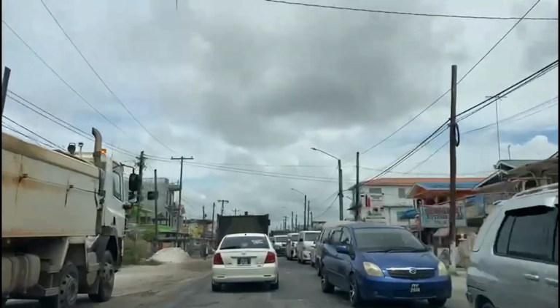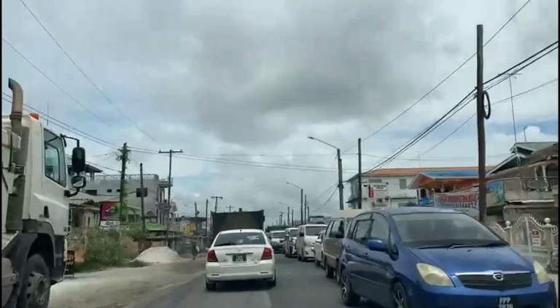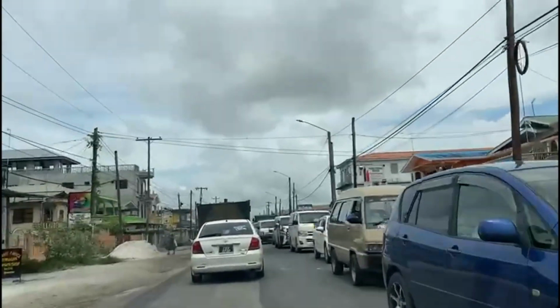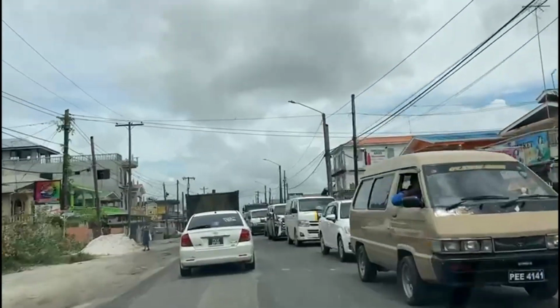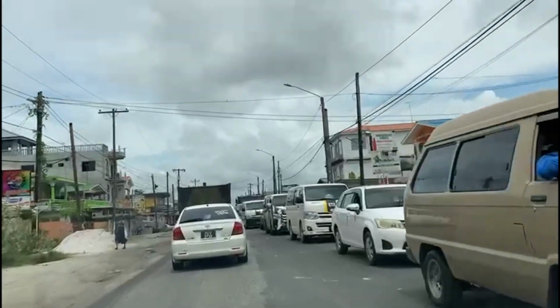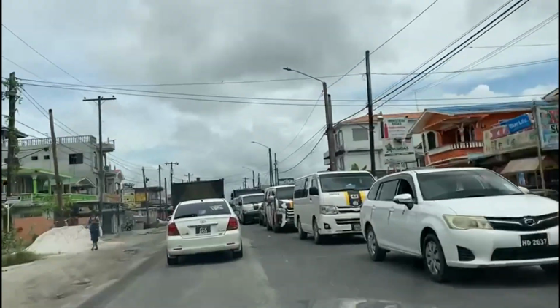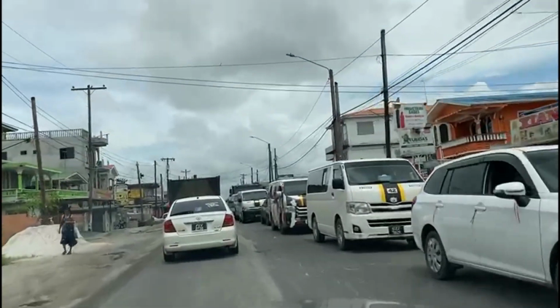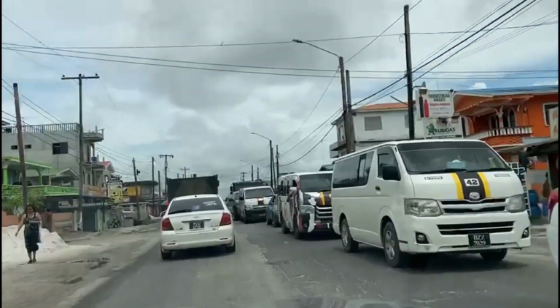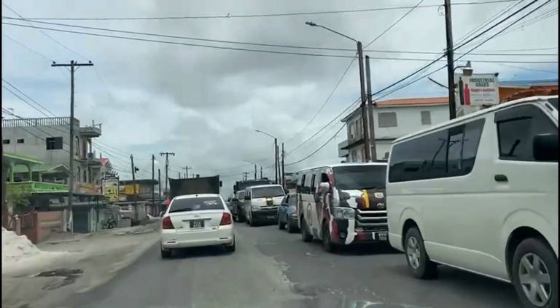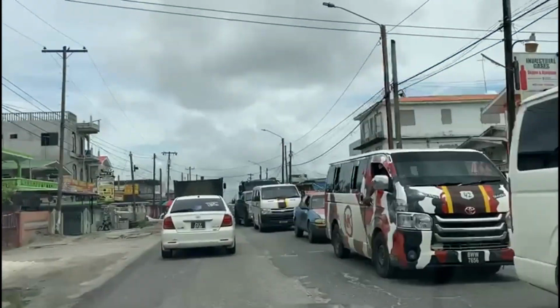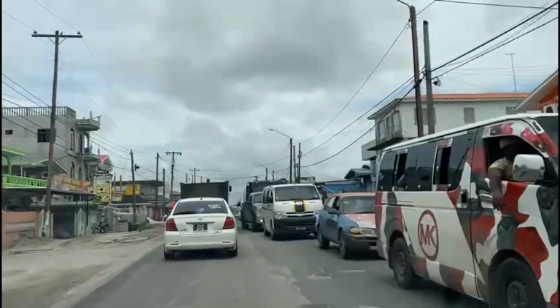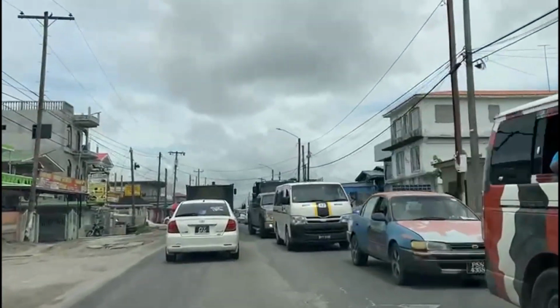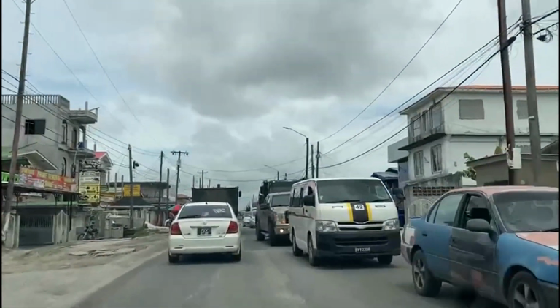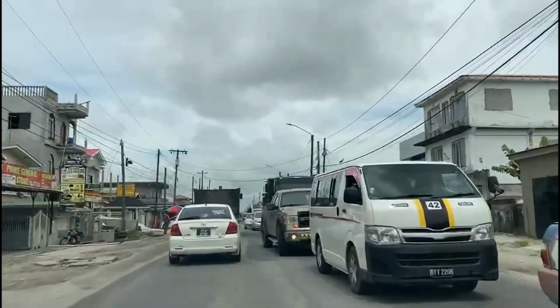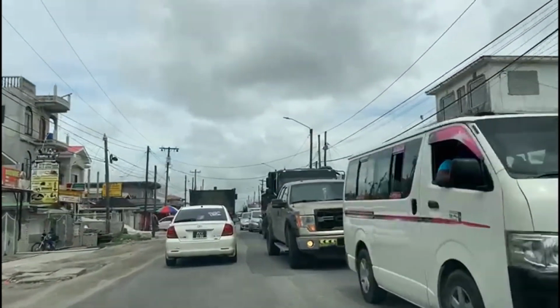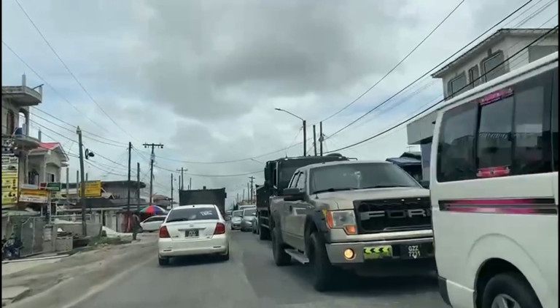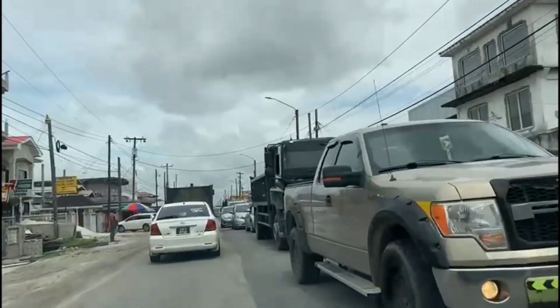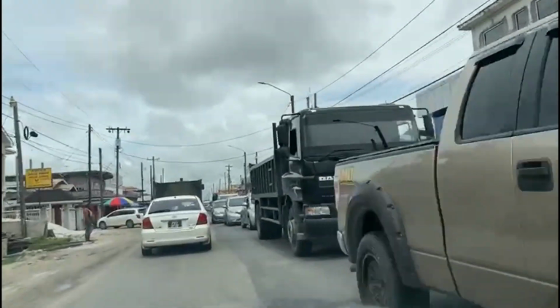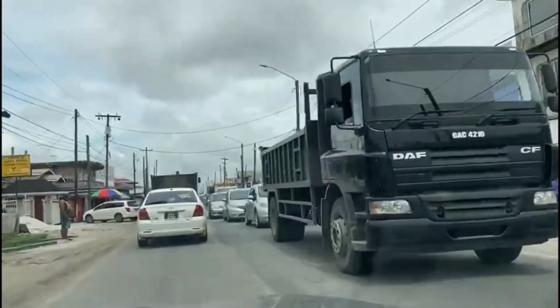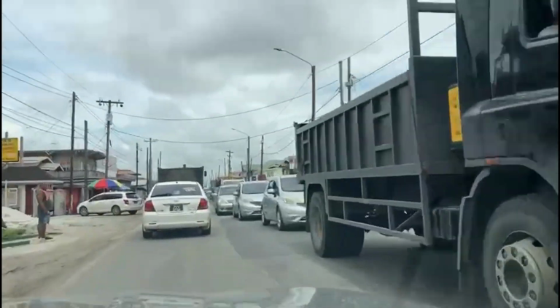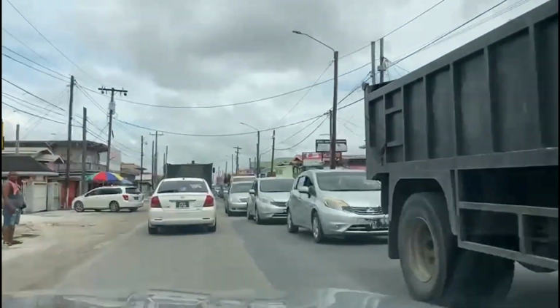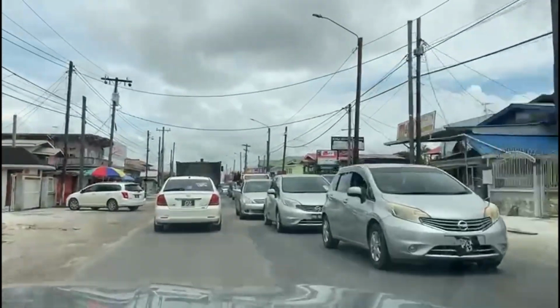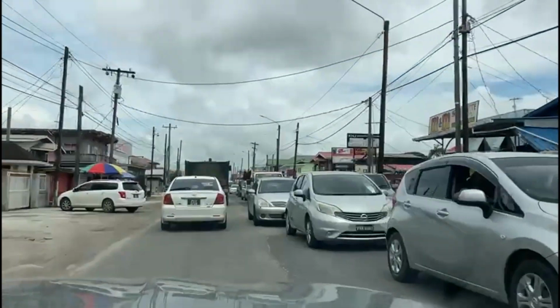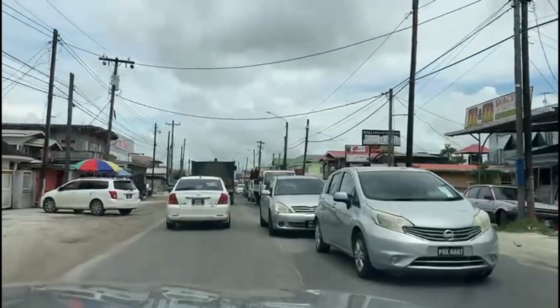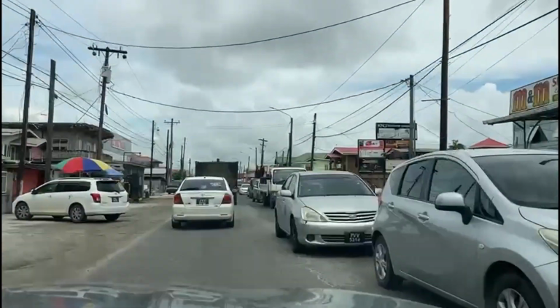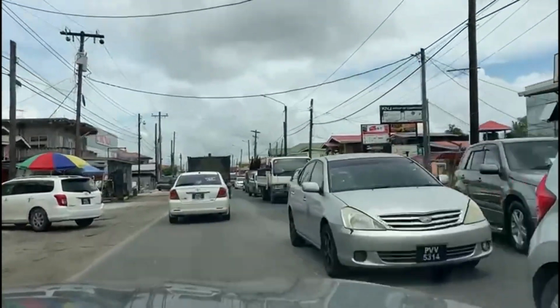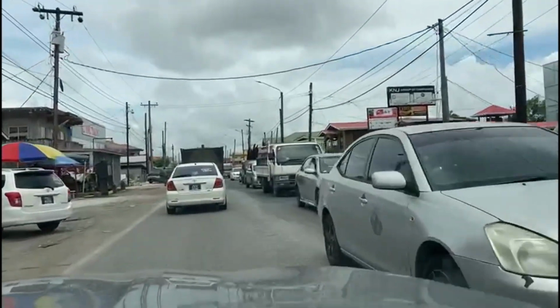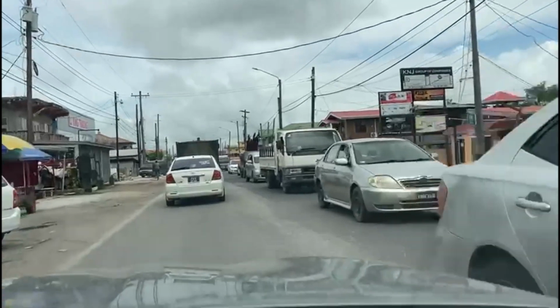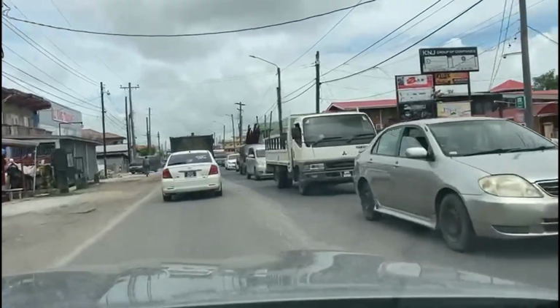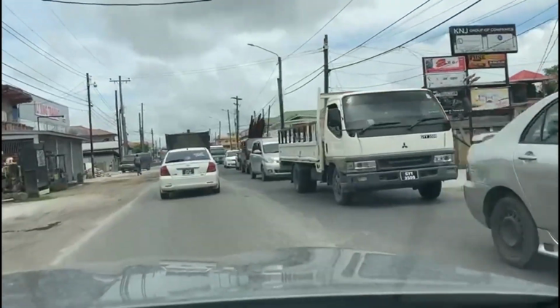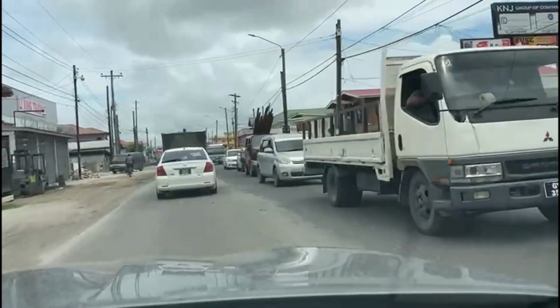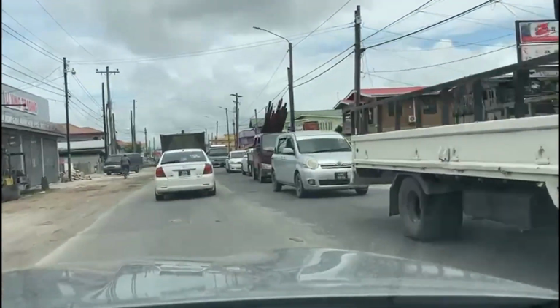With the doubling down on short-sighted projects, continued spending on the expansion of existing car-centric infrastructure, and a continued disregard for public transportation, the future of Guyana — at least along the East Bank corridor — is almost certainly car-dependence and even worse traffic.